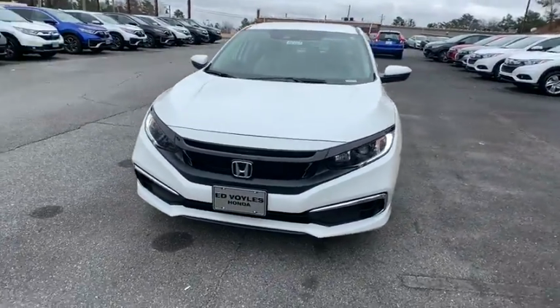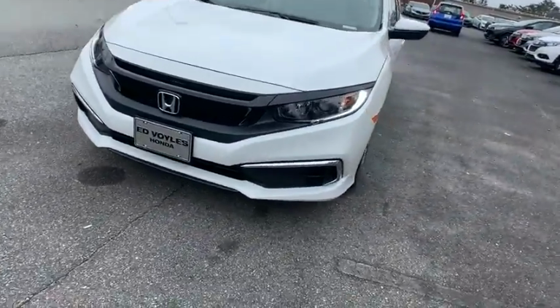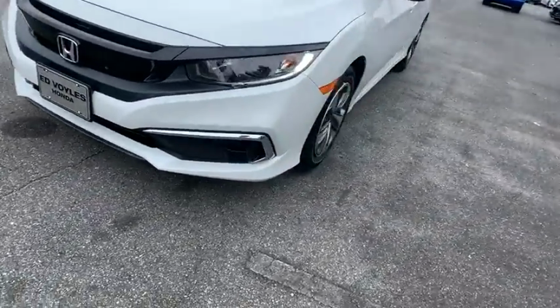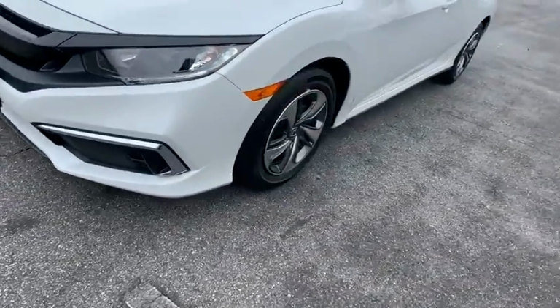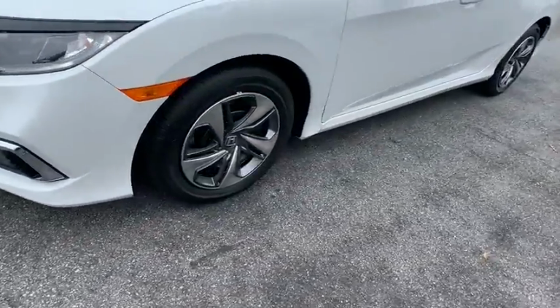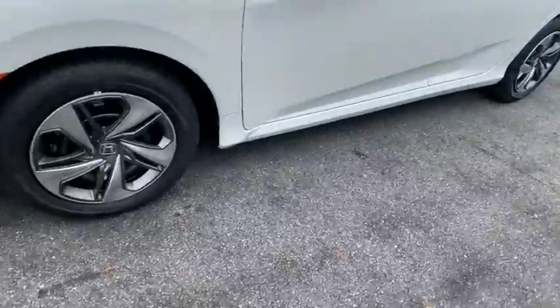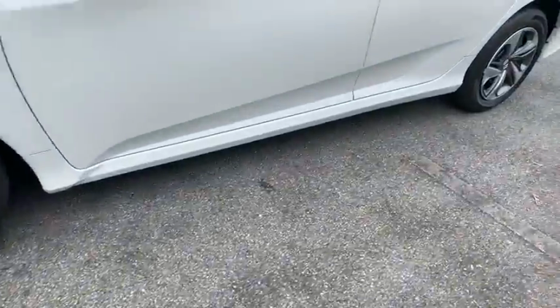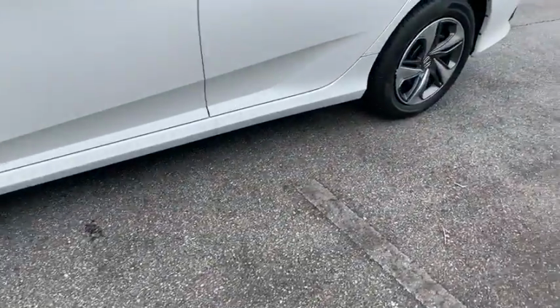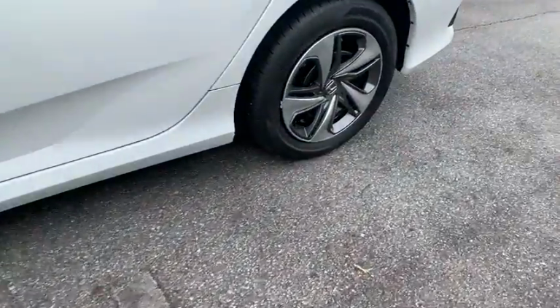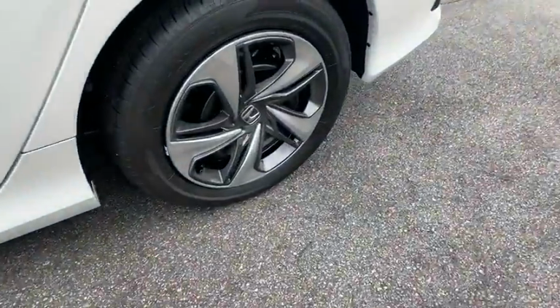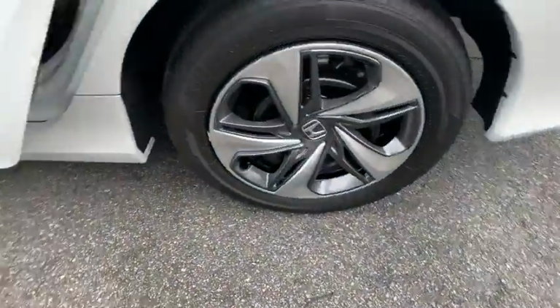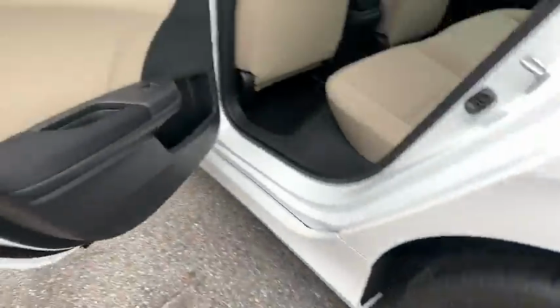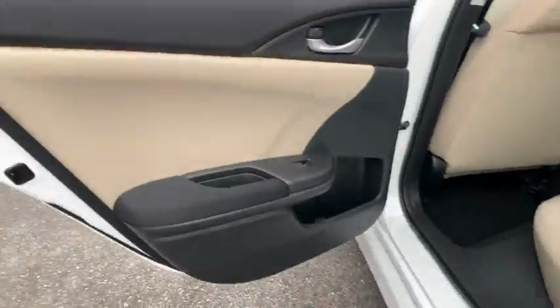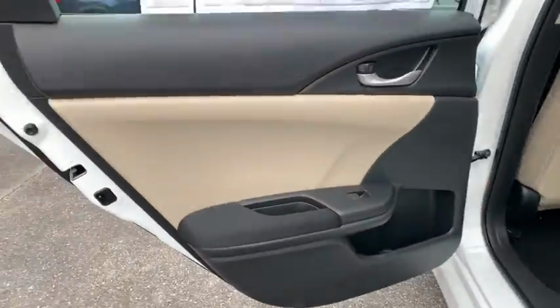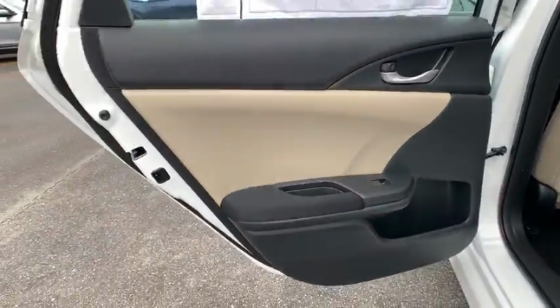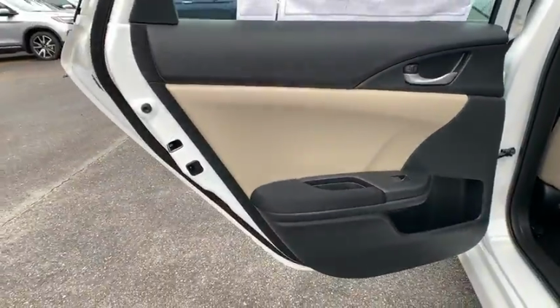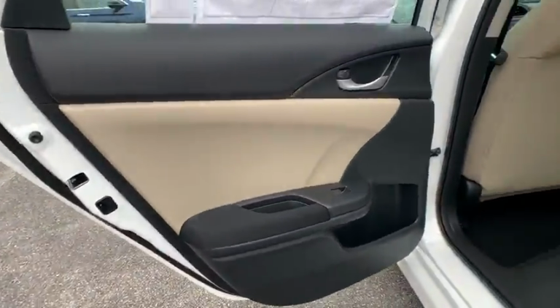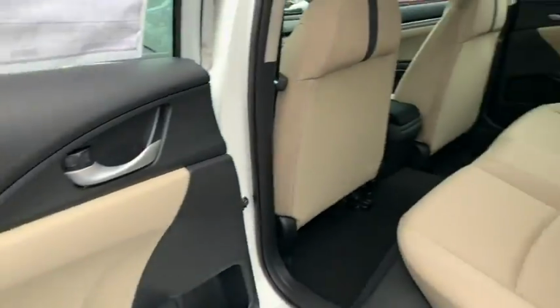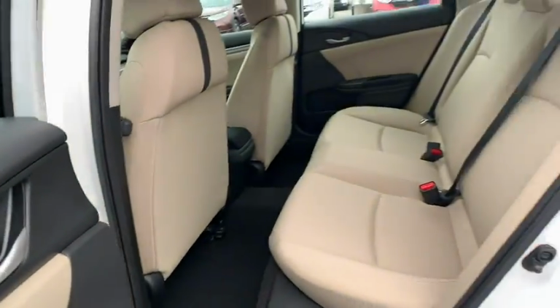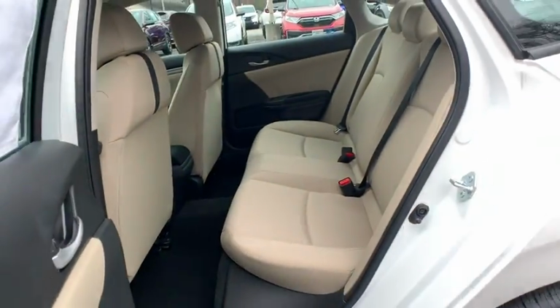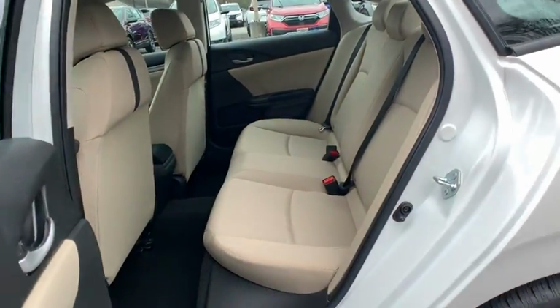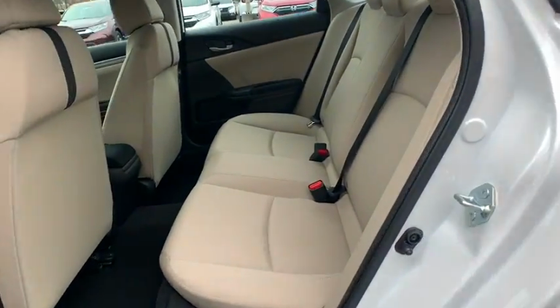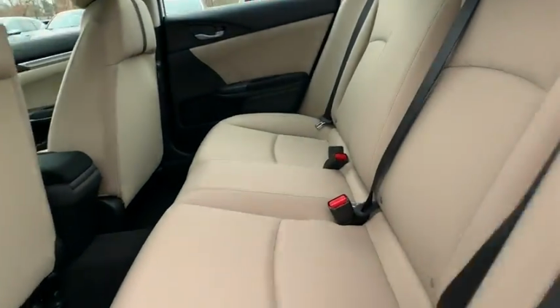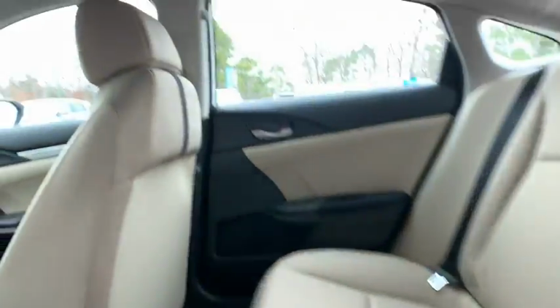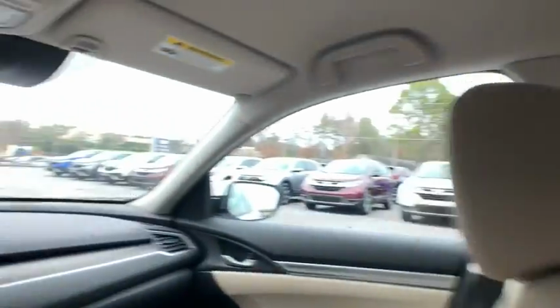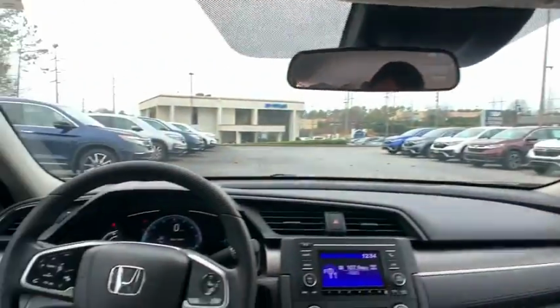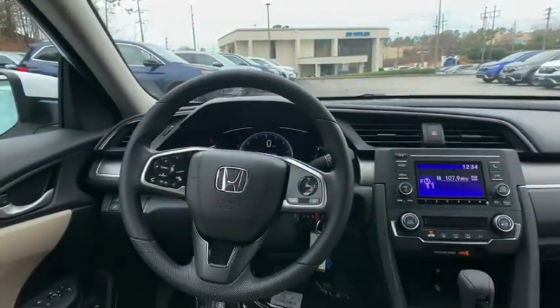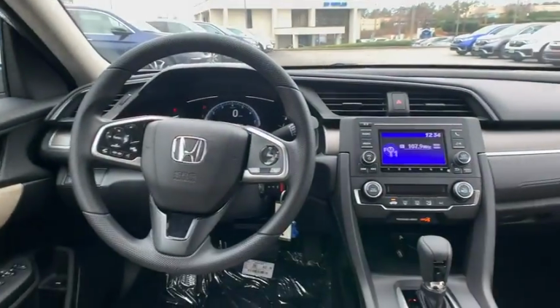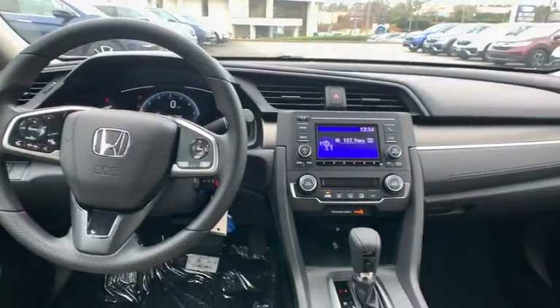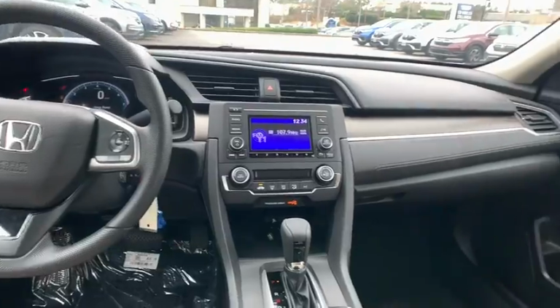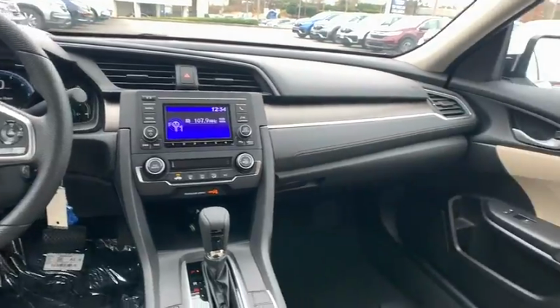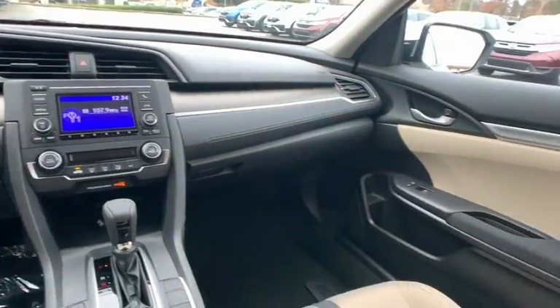Keyless entry, Bluetooth, power steering, adjustable steering wheel, four-wheel disc brakes, floor mats, cruise control, climate control, rear defrost, front-wheel drive, AM FM stereo radio, power door locks, and power windows.